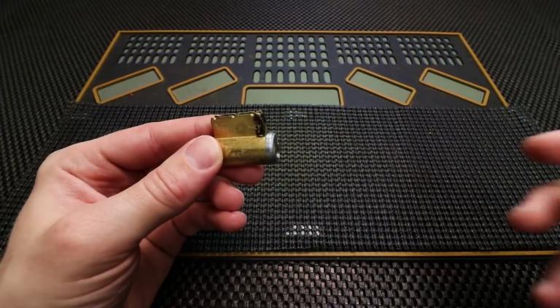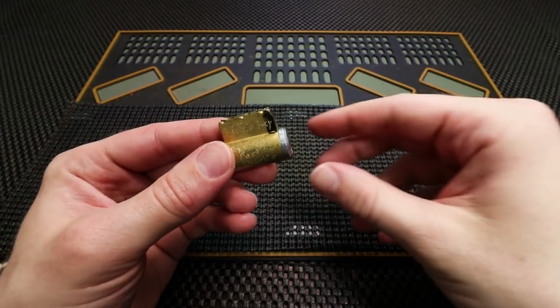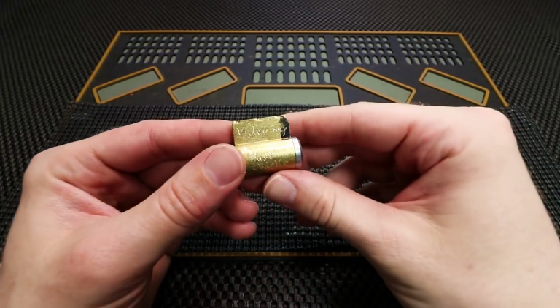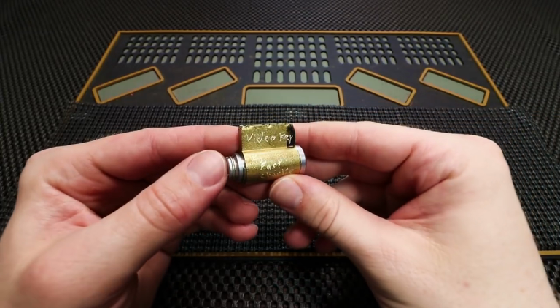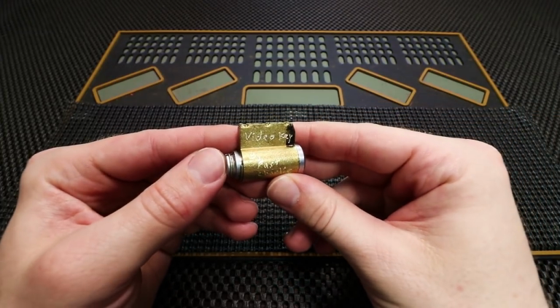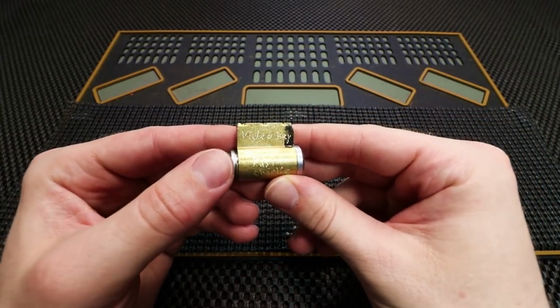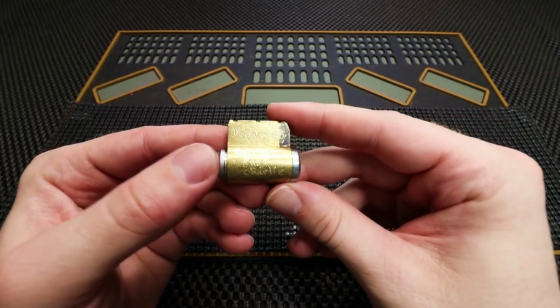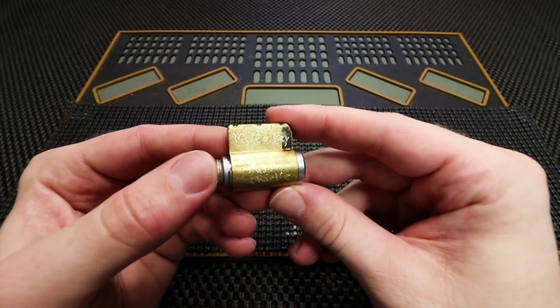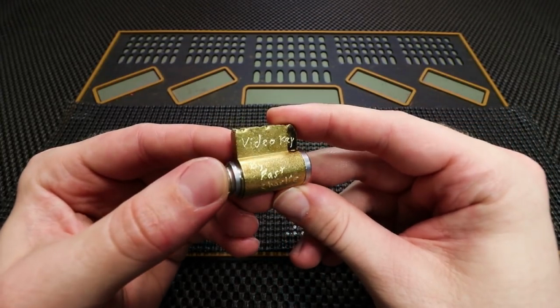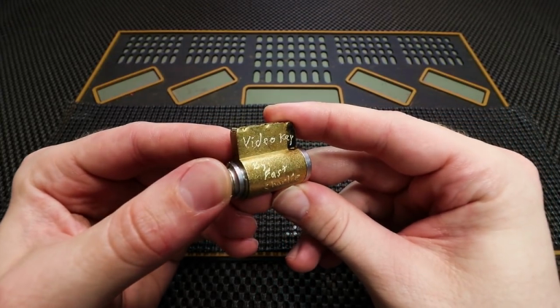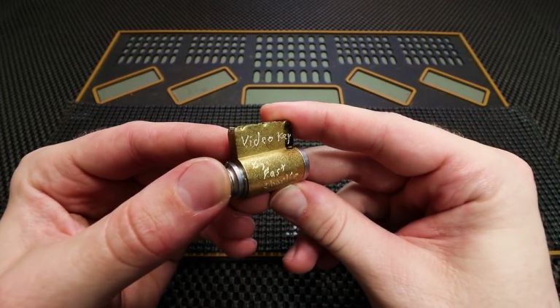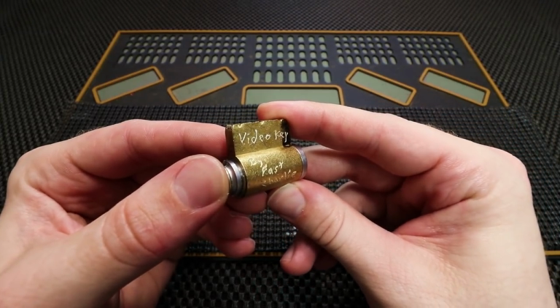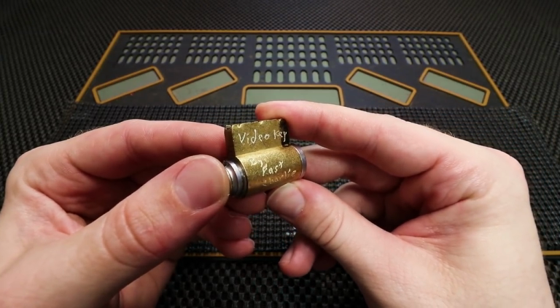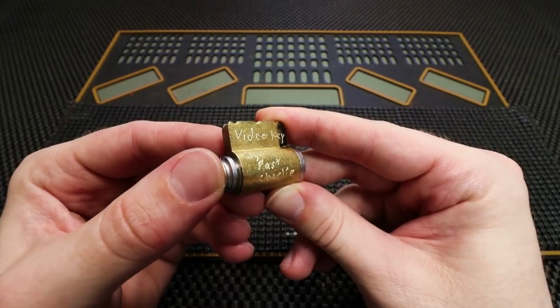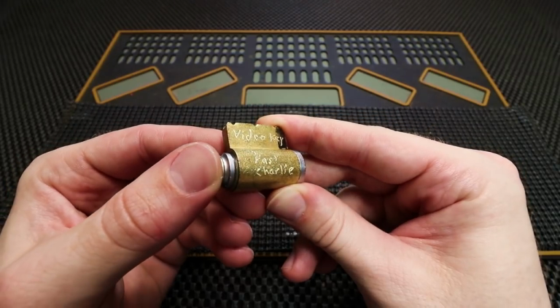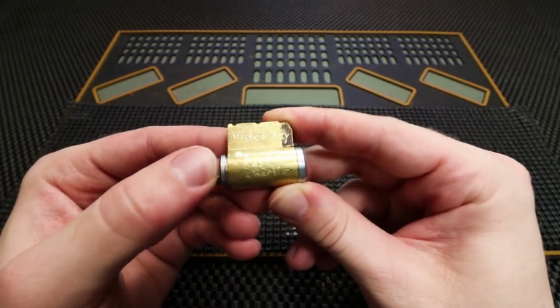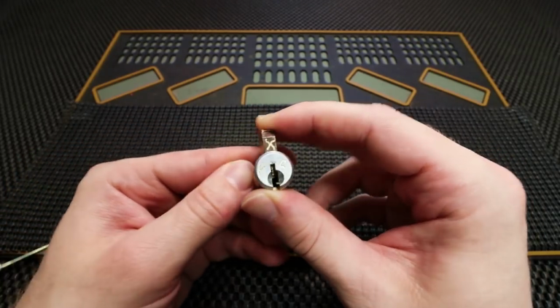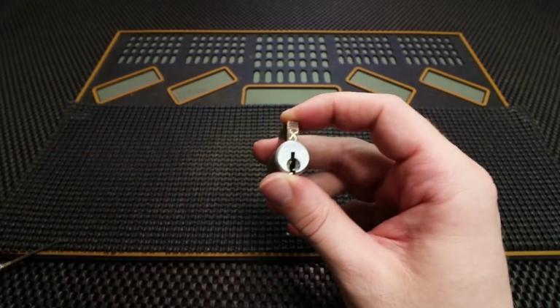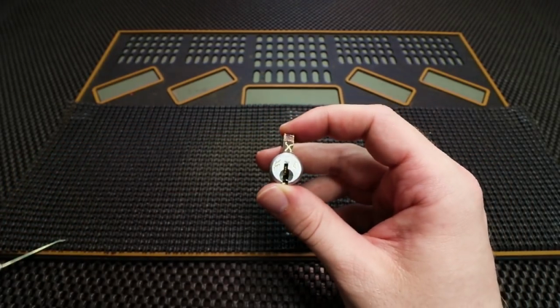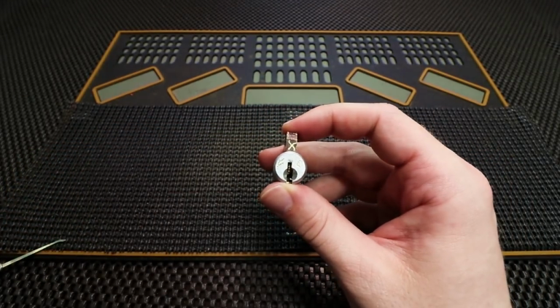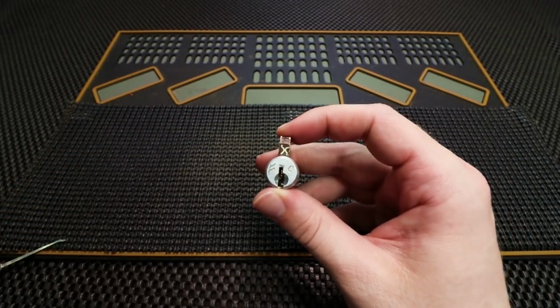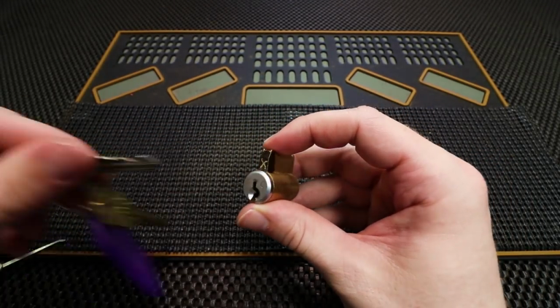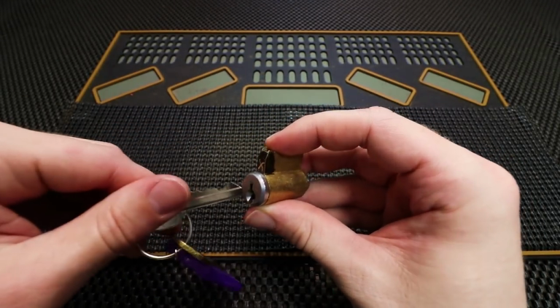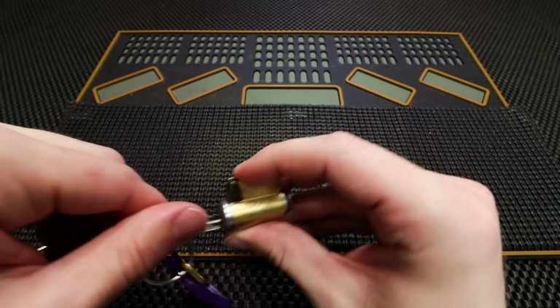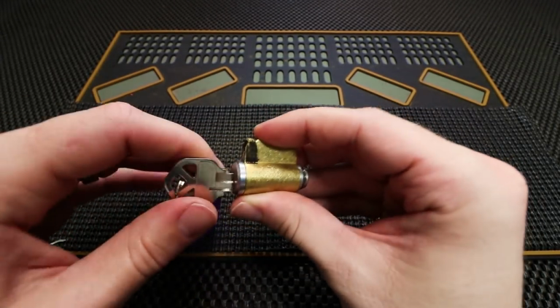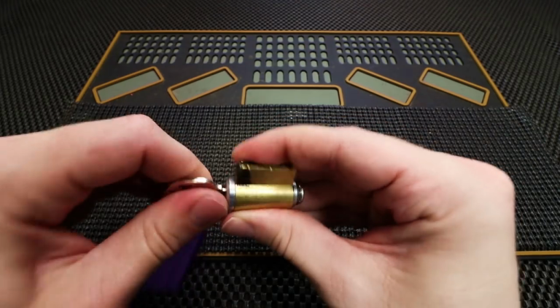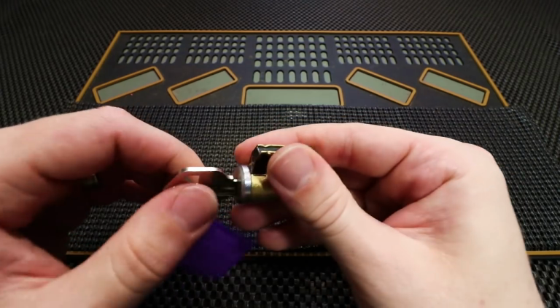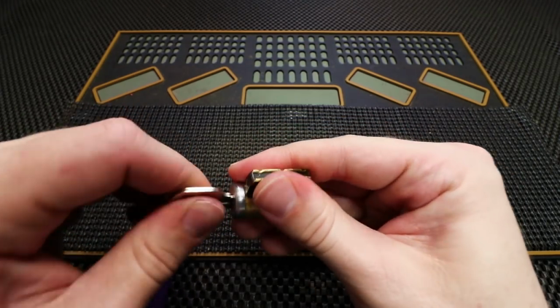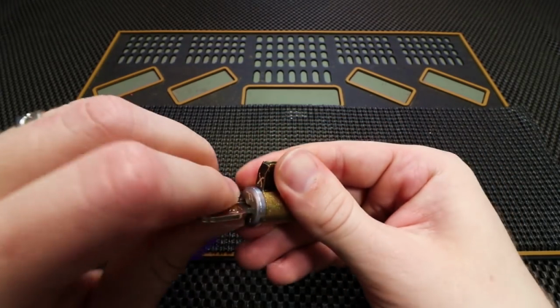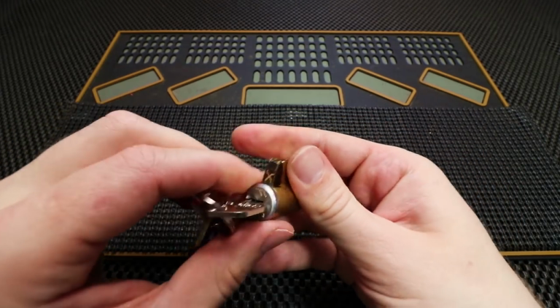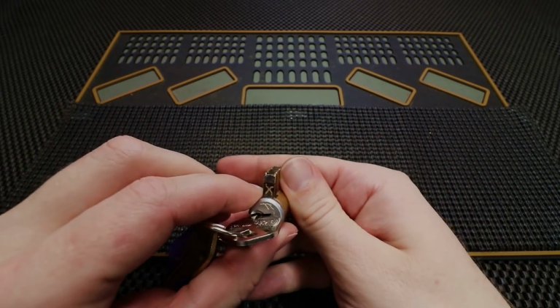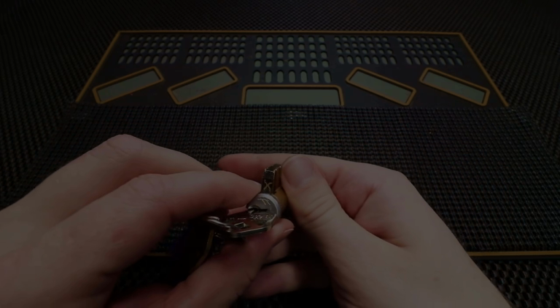Hey guys, how's it going? This is The Helpful Lockpicker here, and the video I have for you today is a challenge lock called Video Key made by Fast Charlie. The key works to it very well, and we're going to get this lock open in just a second, so please stay tuned.